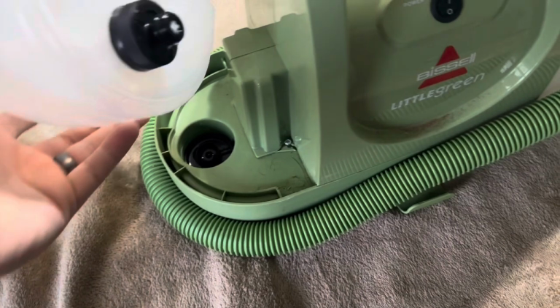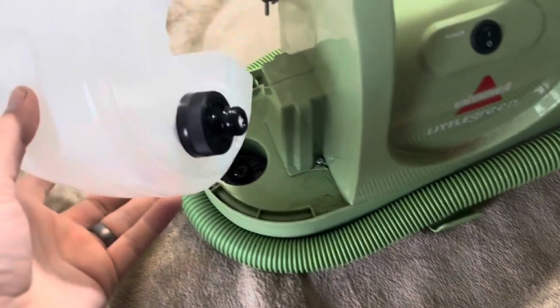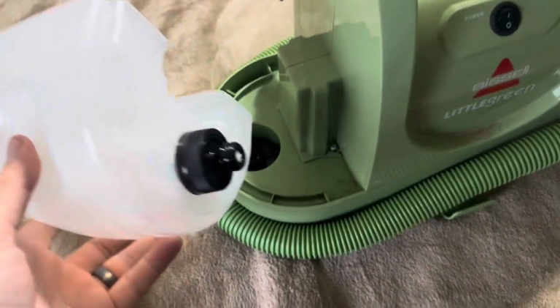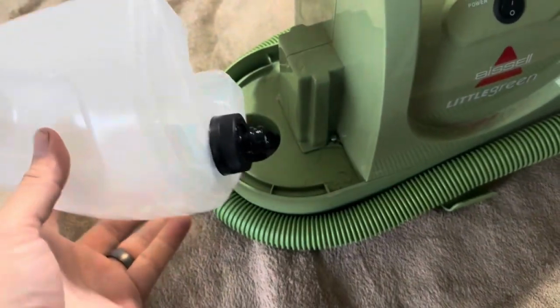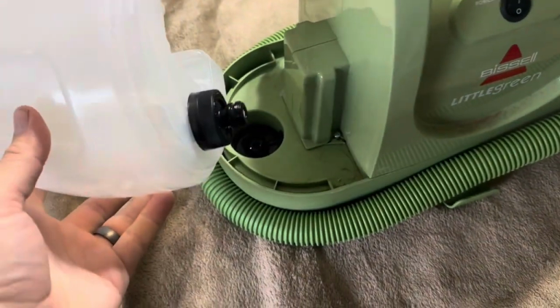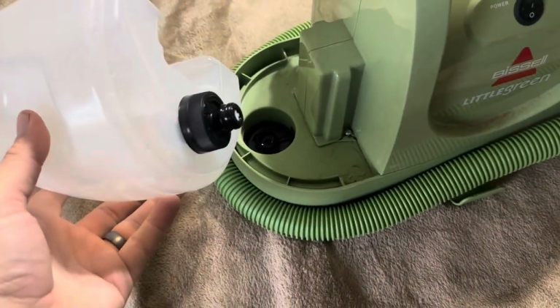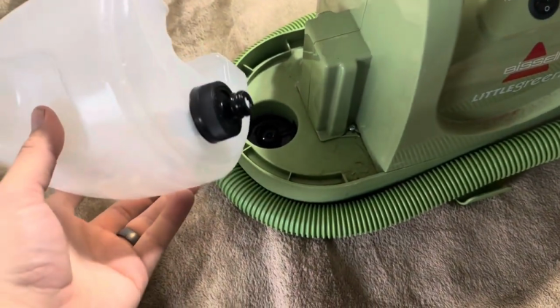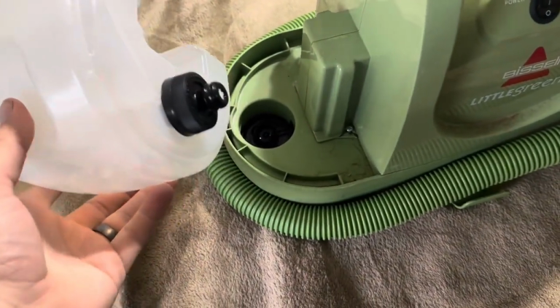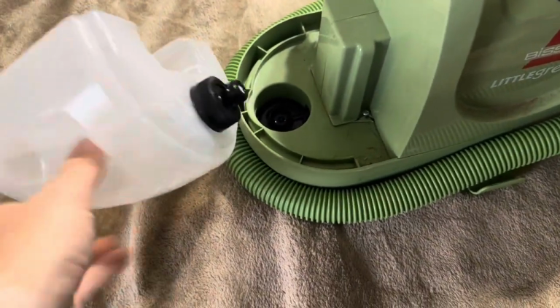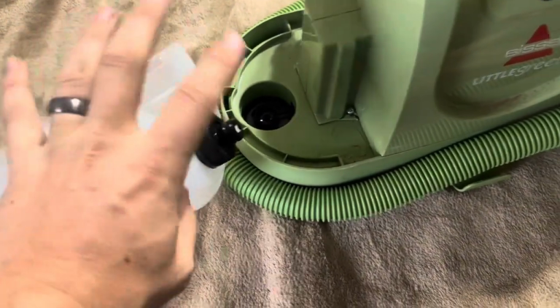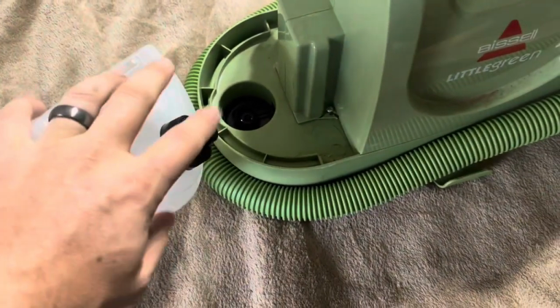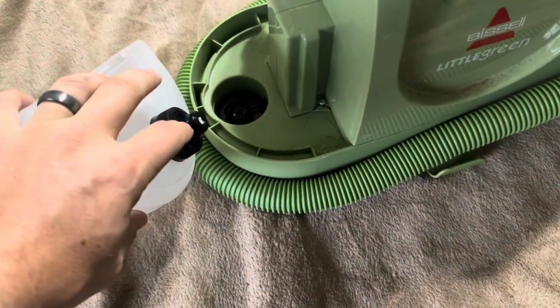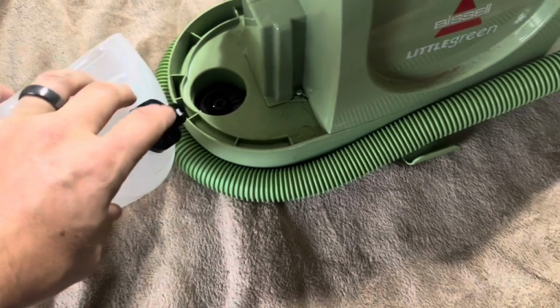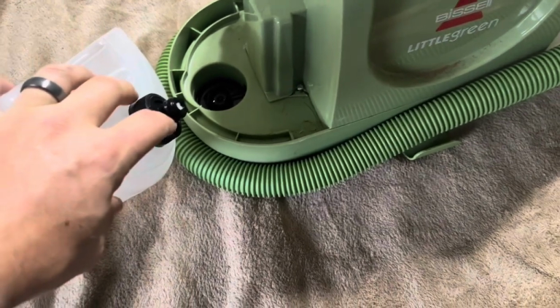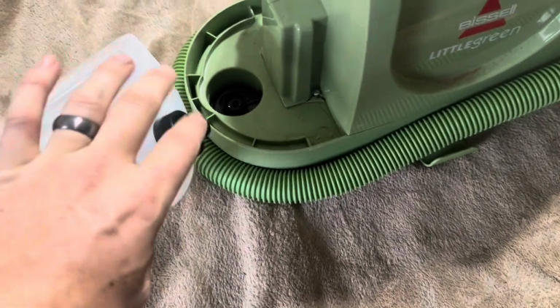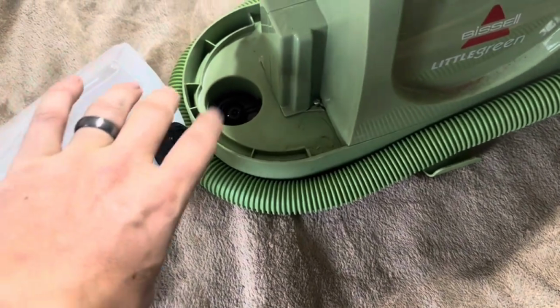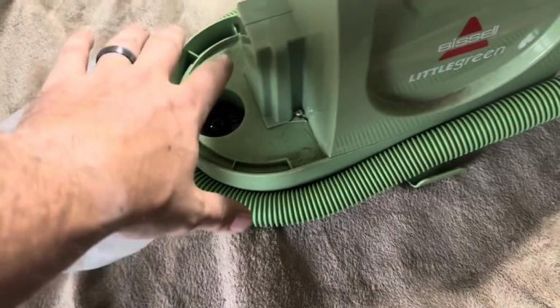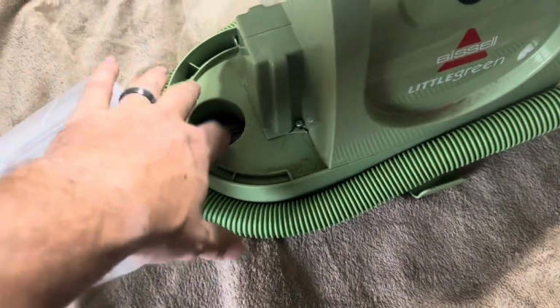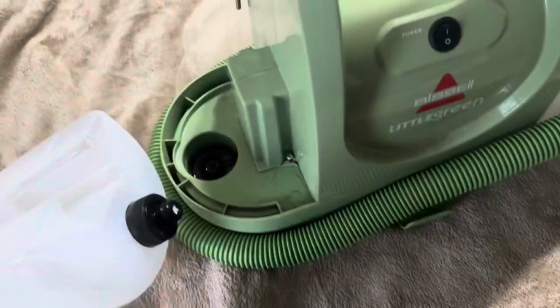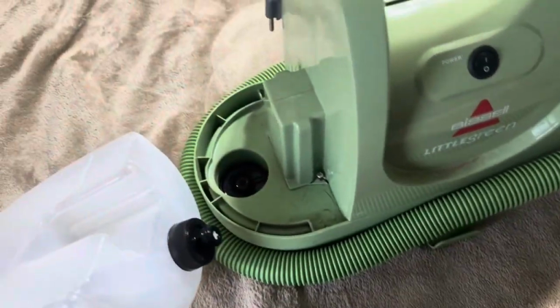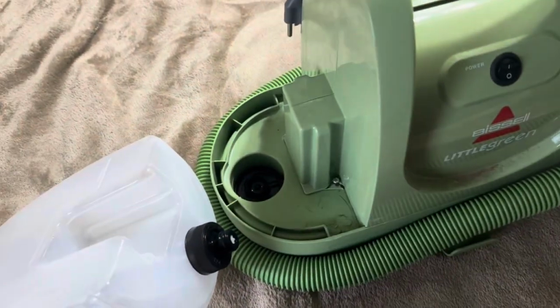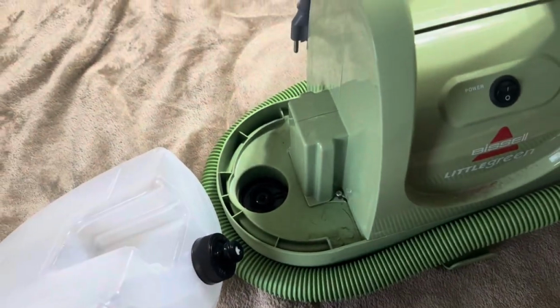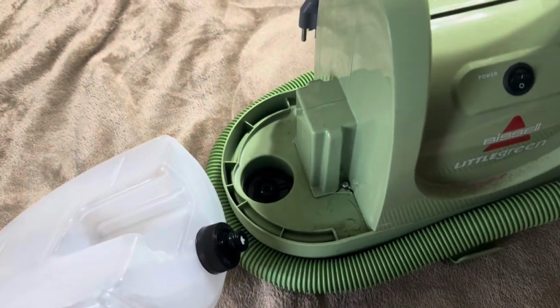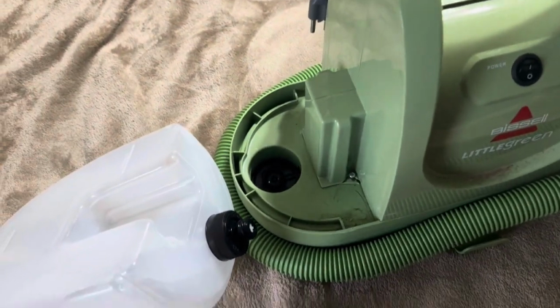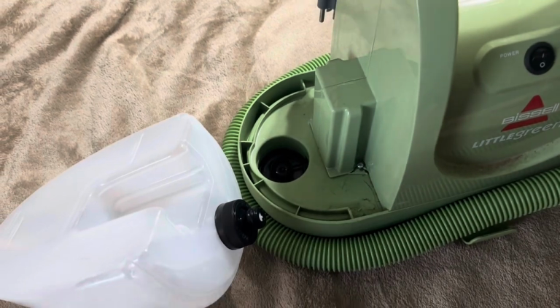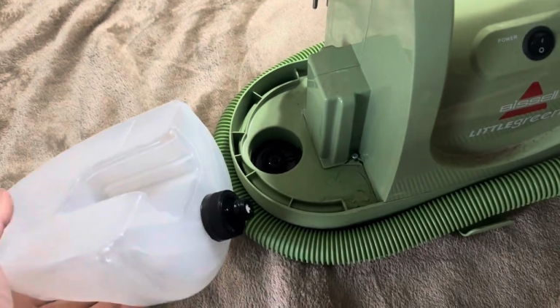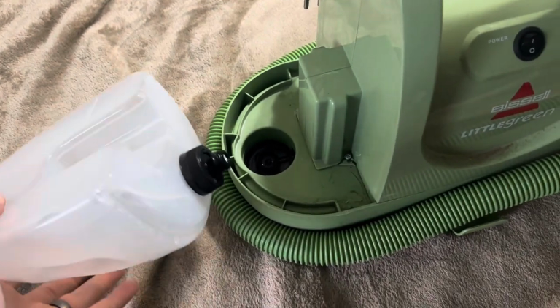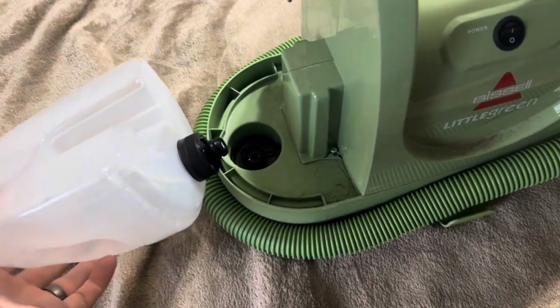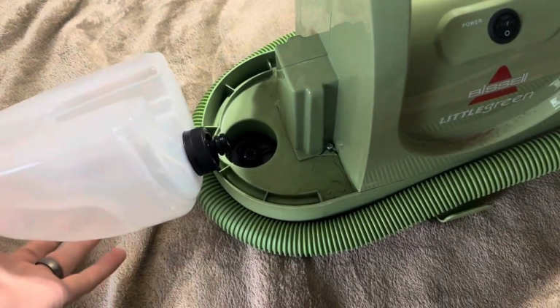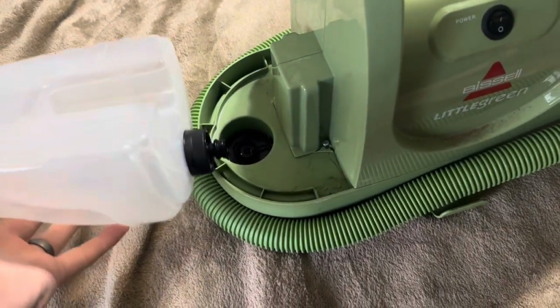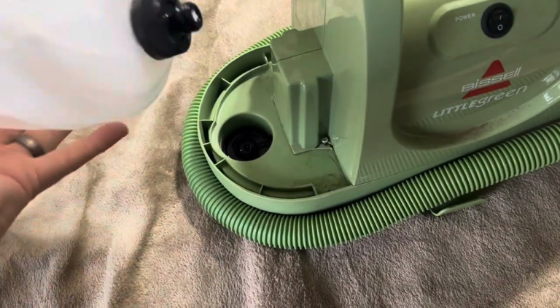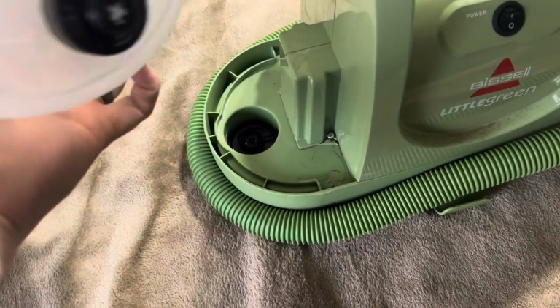One thing I've had issues with — as you can see there's a little bit of water dripping — is that it is virtually impossible to get water into this and put it on without getting some onto the rug, floors, or whatever you are cleaning. So just keep that in mind with this bottle.